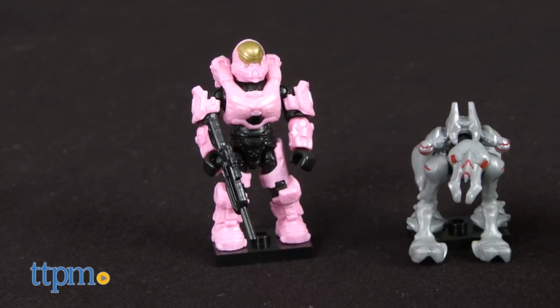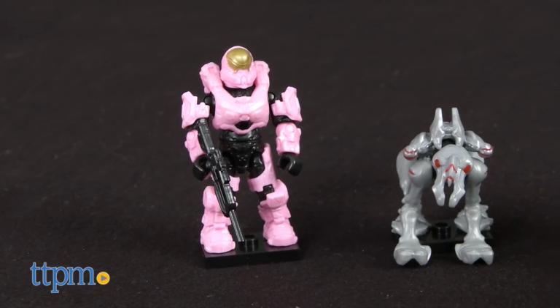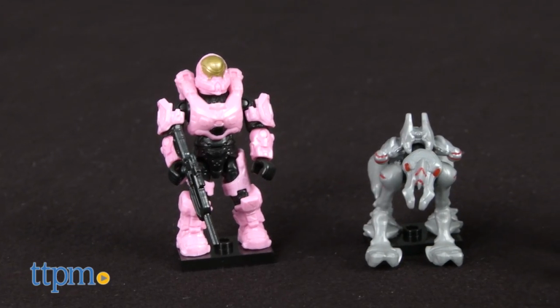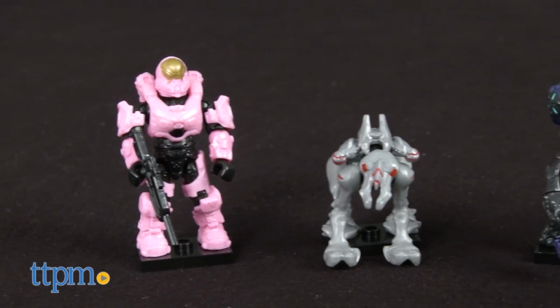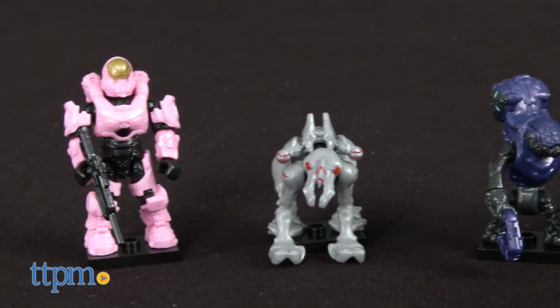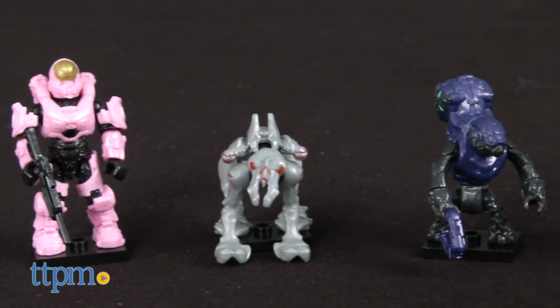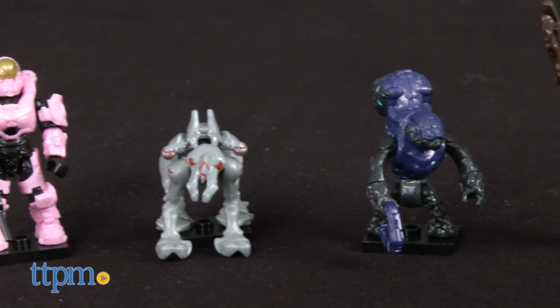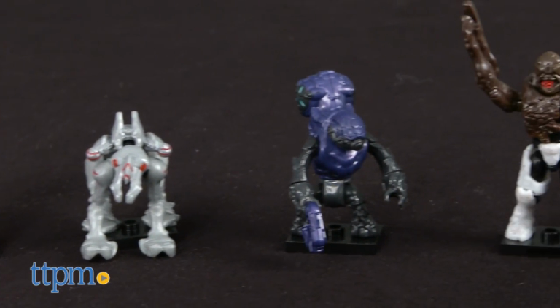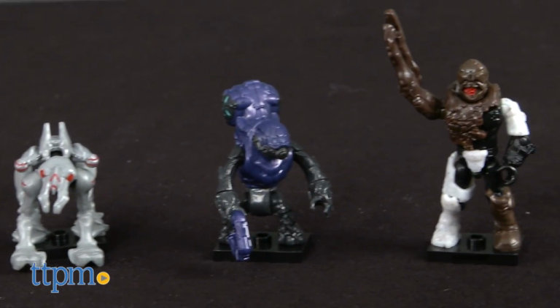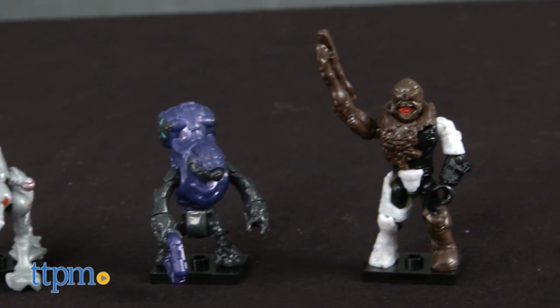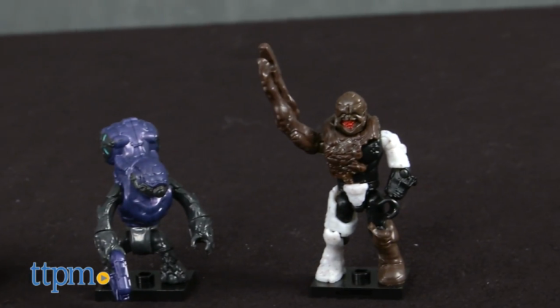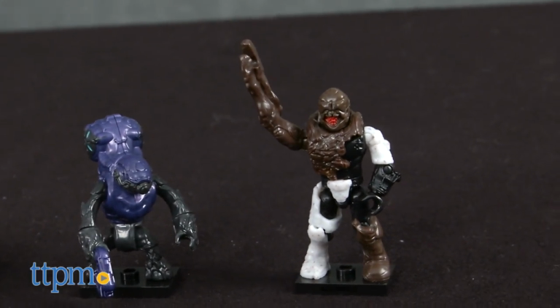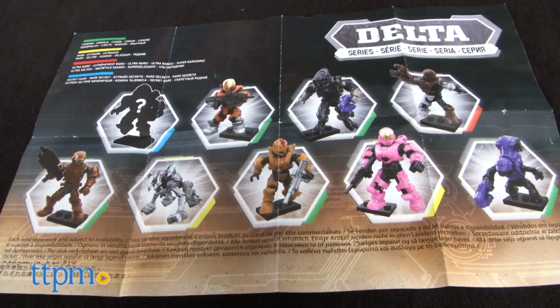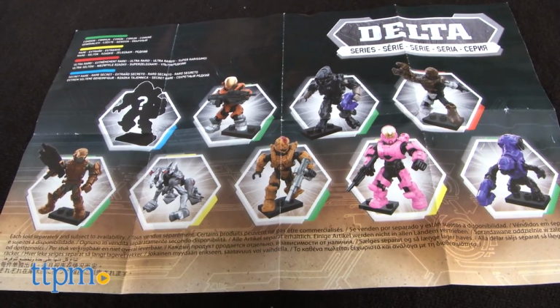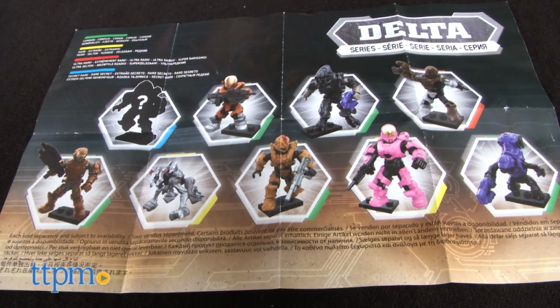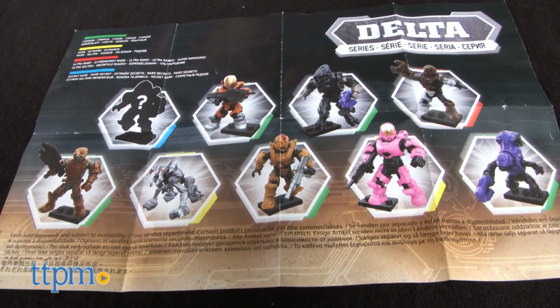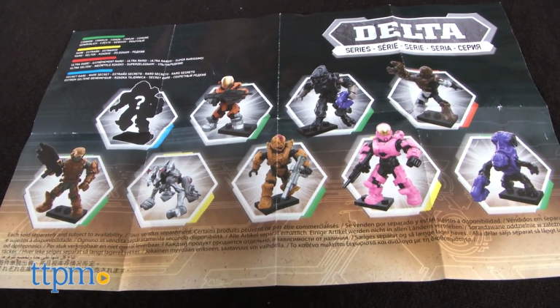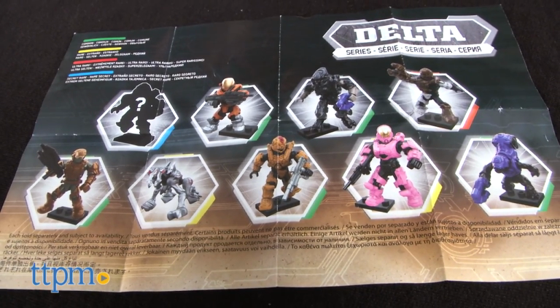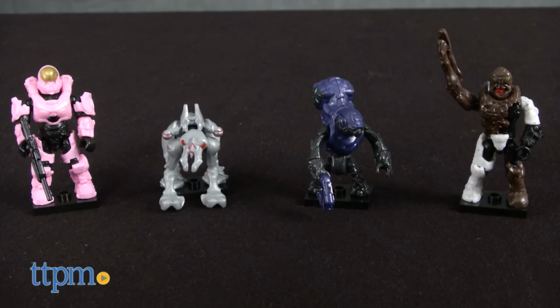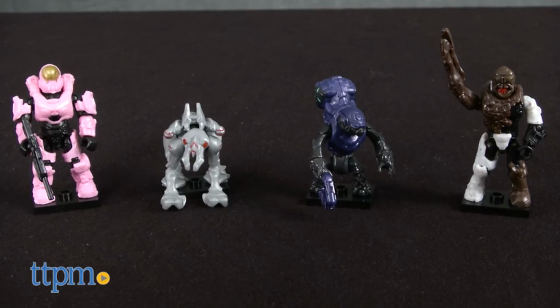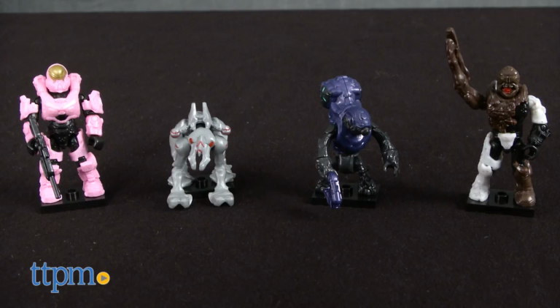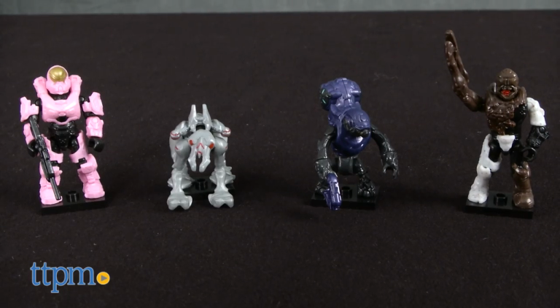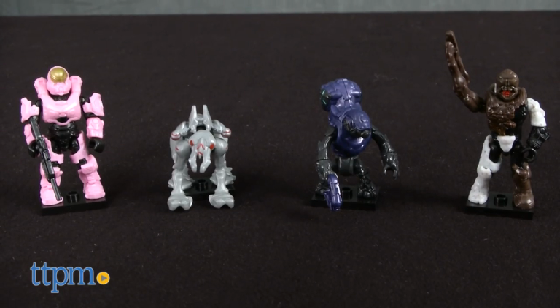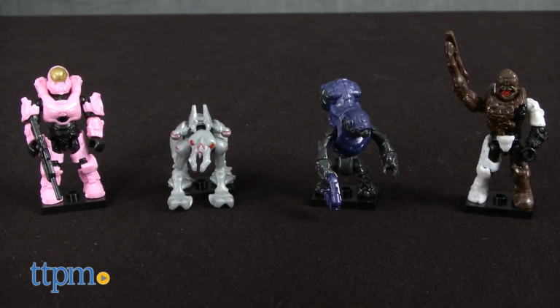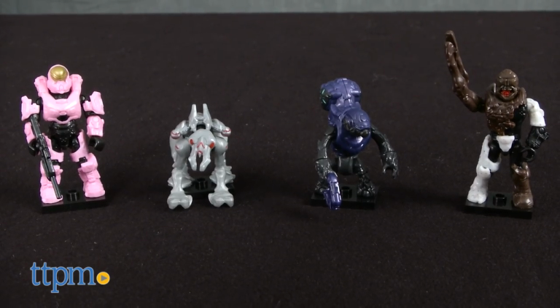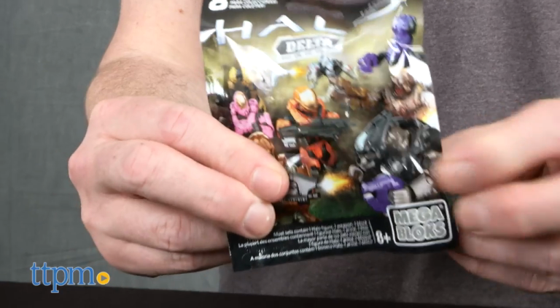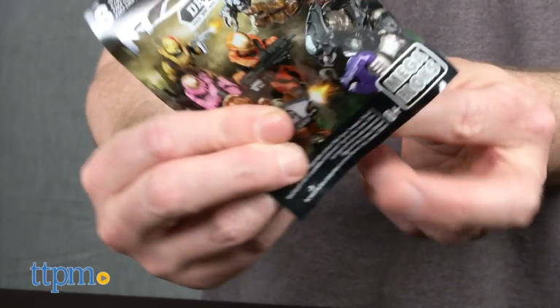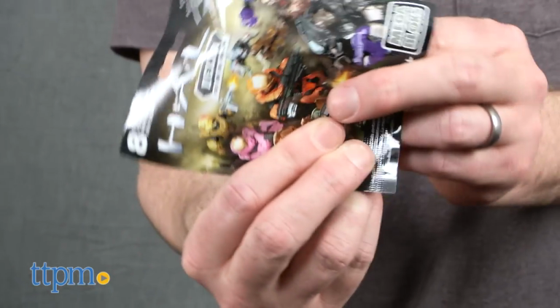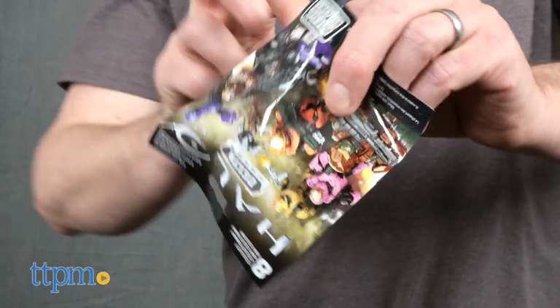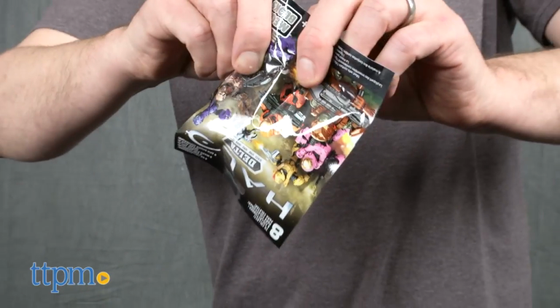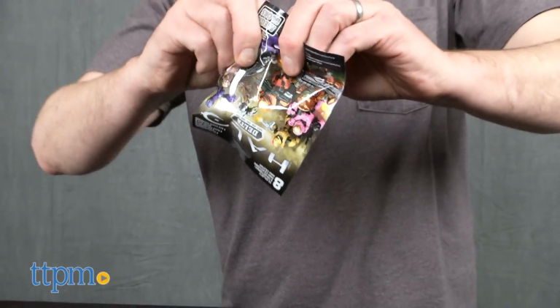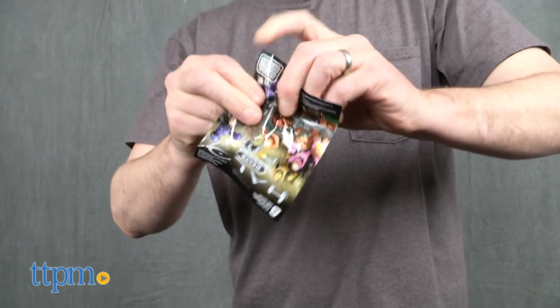This is a collection of highly detailed articulated micro action figures from the Halo video games. The figures are all part of Mega Bloks' Delta Series and include both UNSC and Covenant figures. Each figure is sold in a blind pack so you don't know what figure is inside.